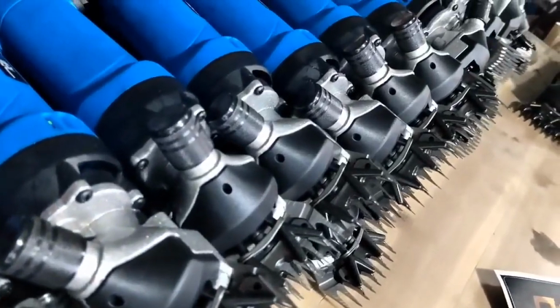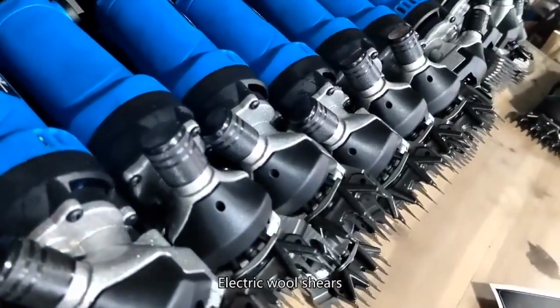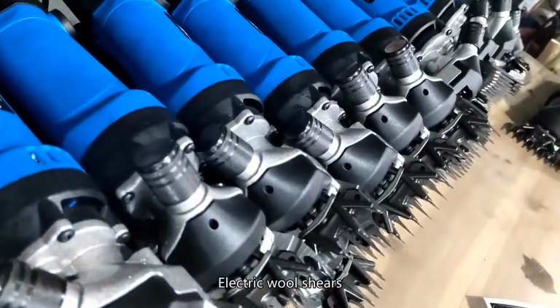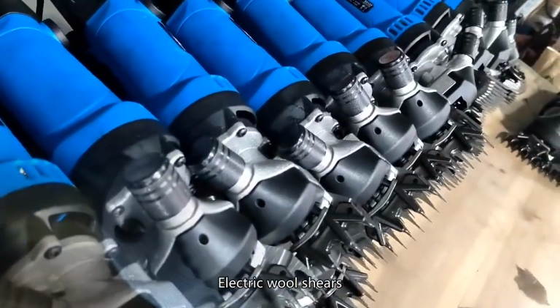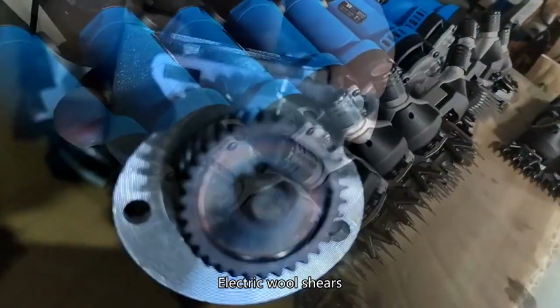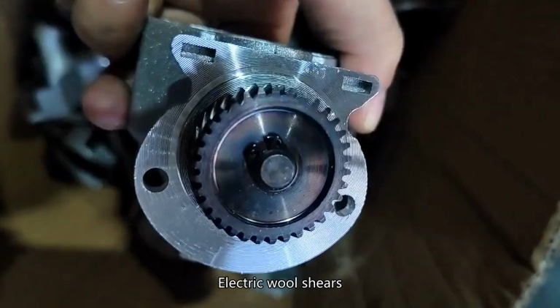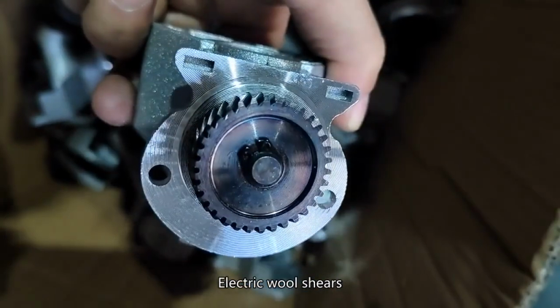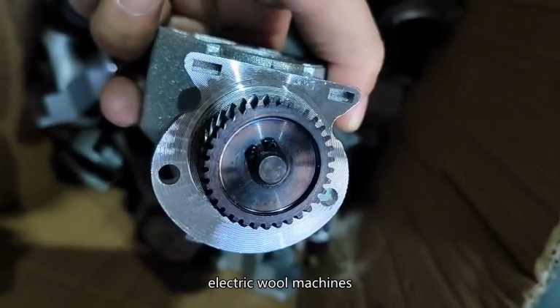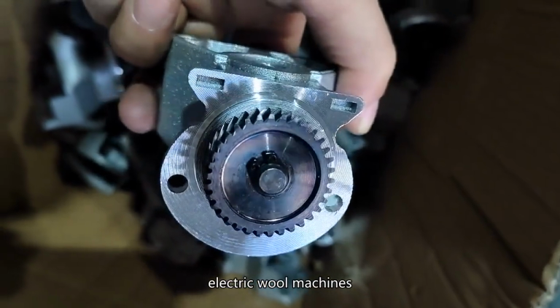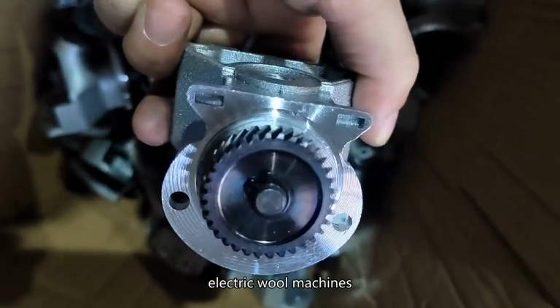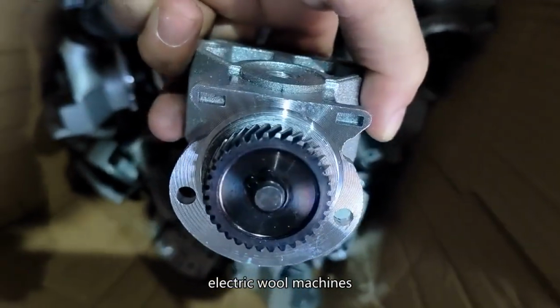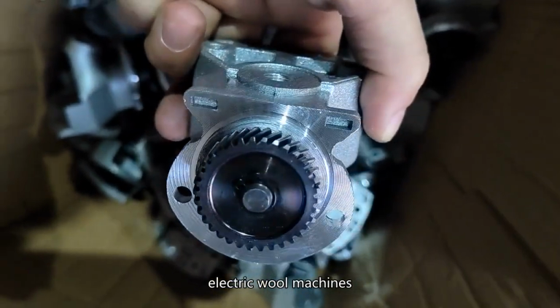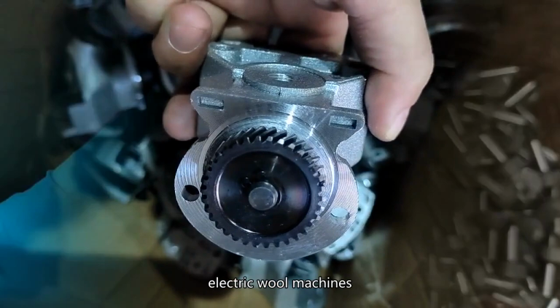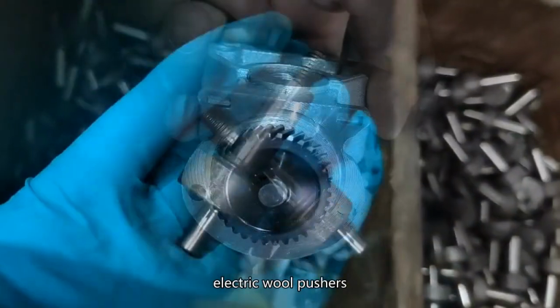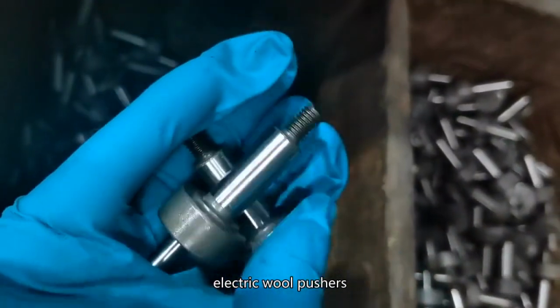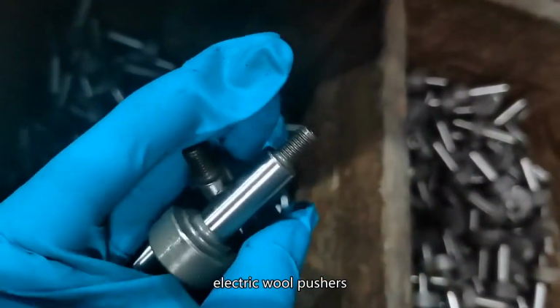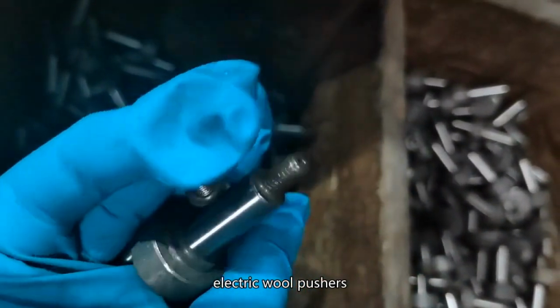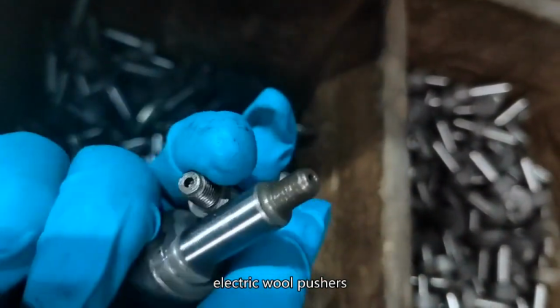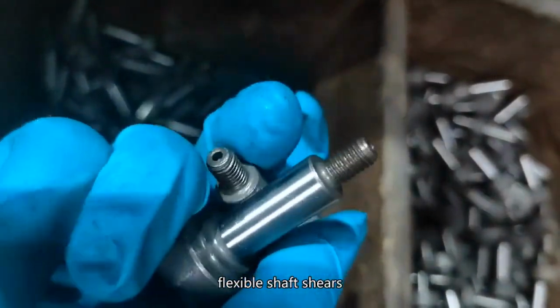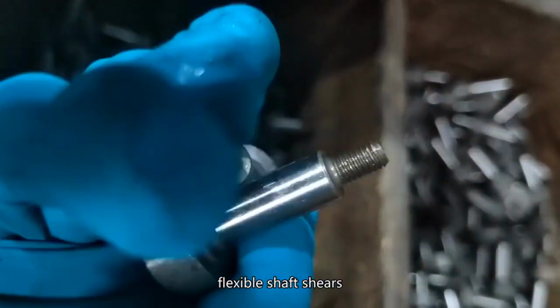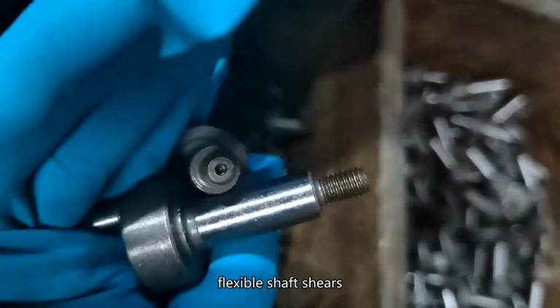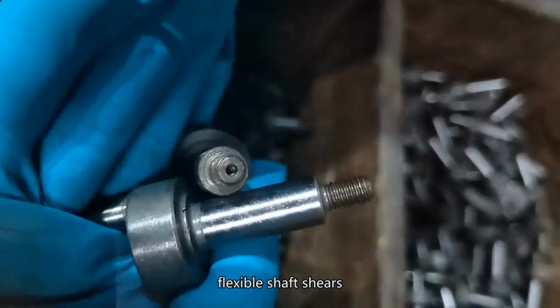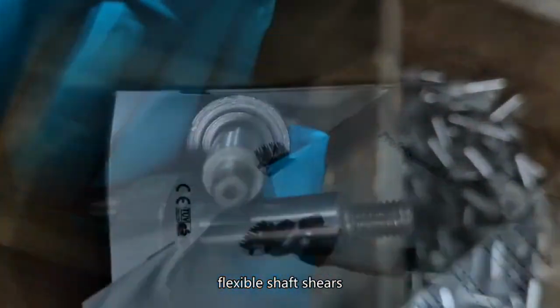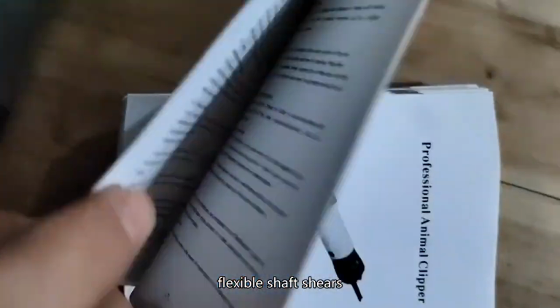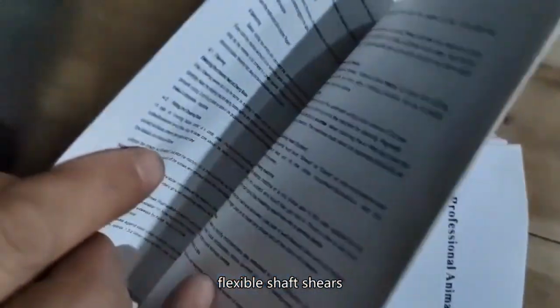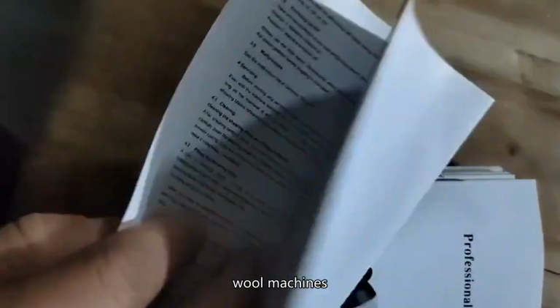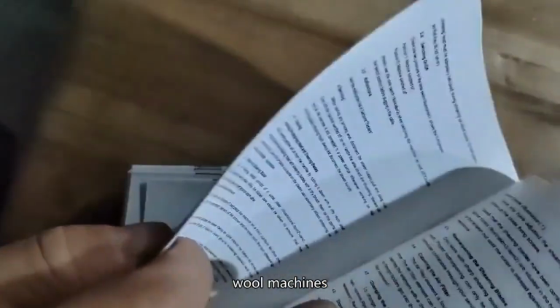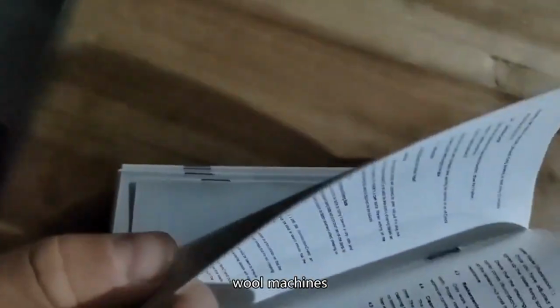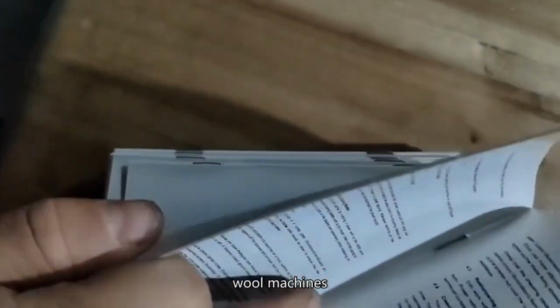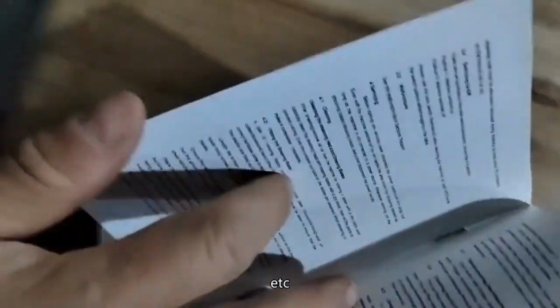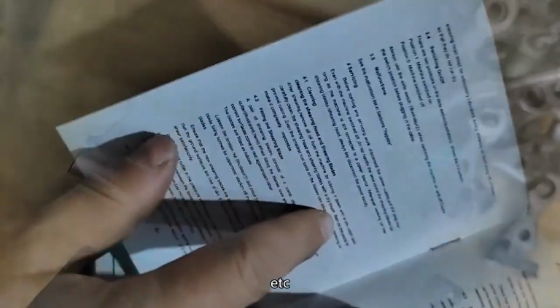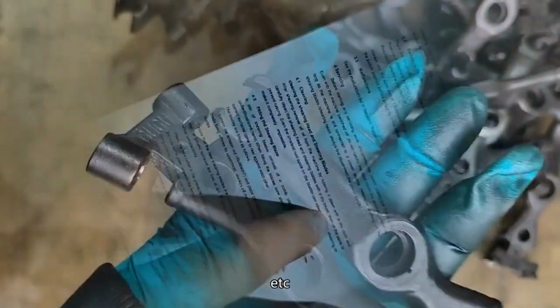Electric Wool Shears, Electric Wool Machines, Electric Wool Pushers, Flexible Shaft Shears, Wool Machines, etc.